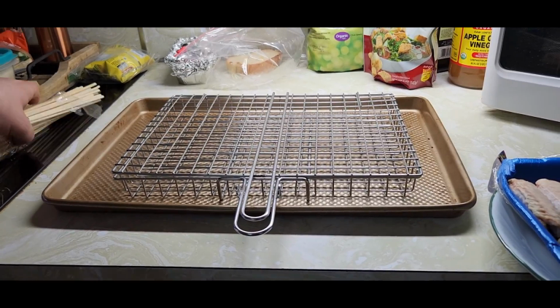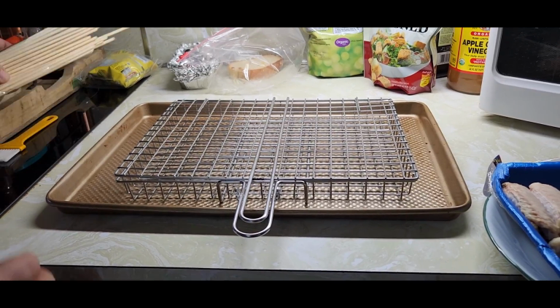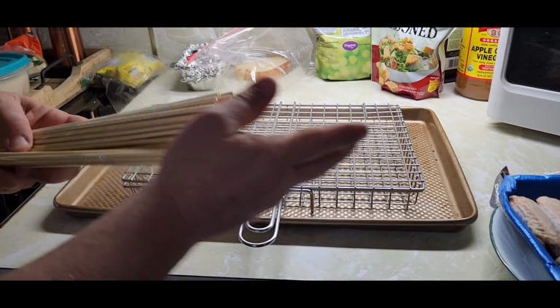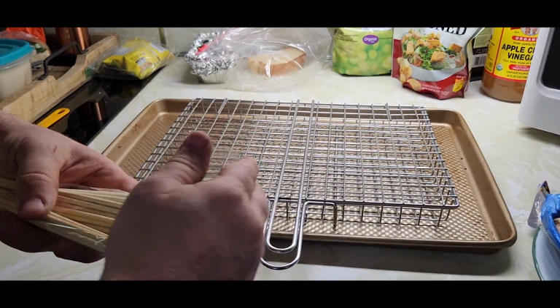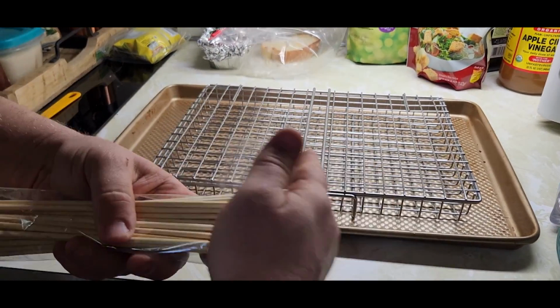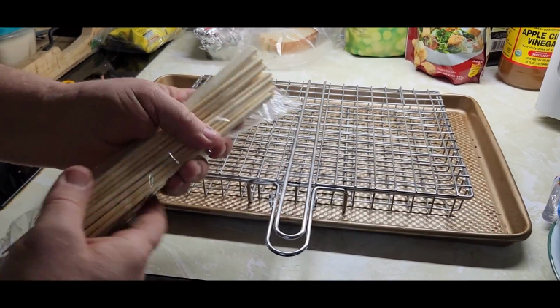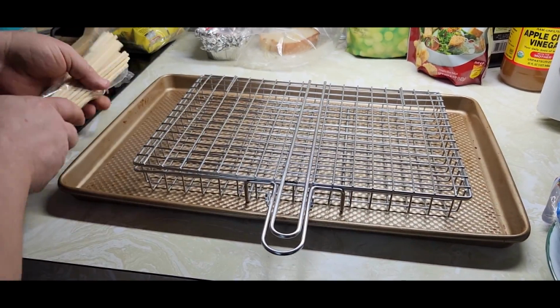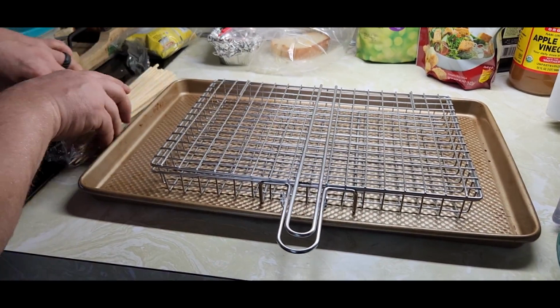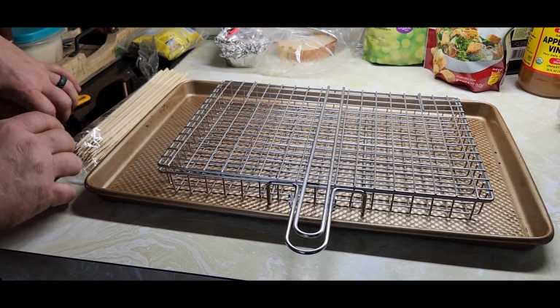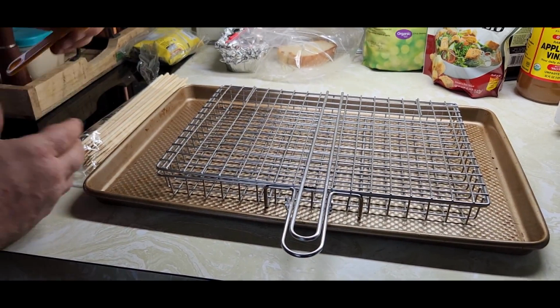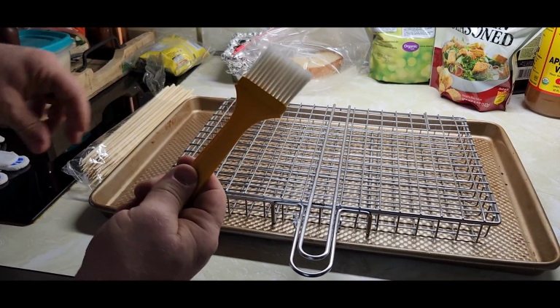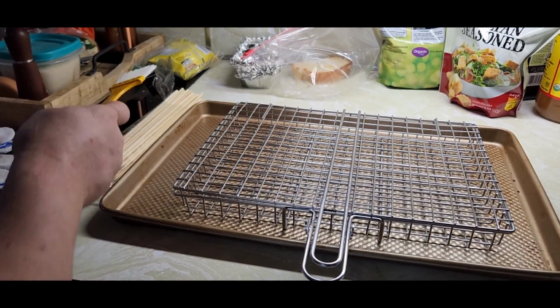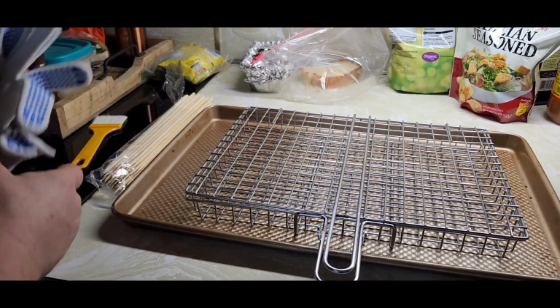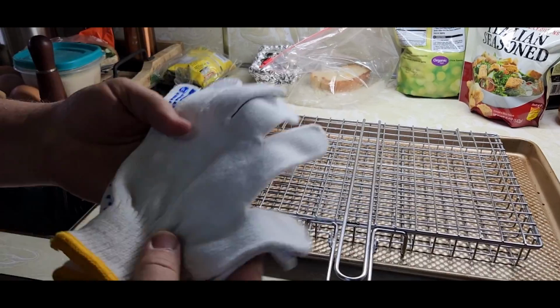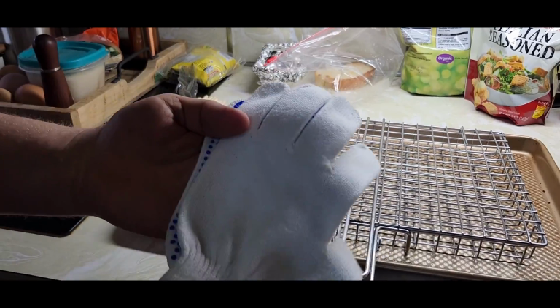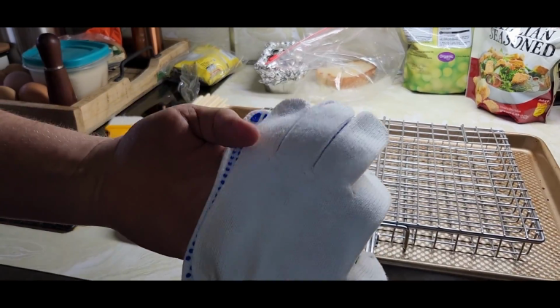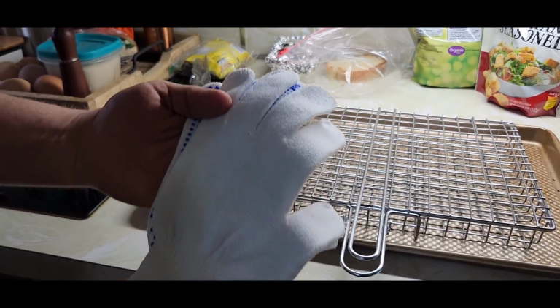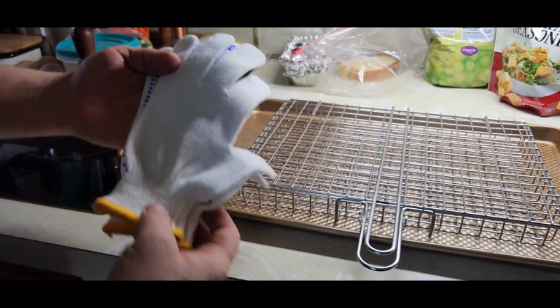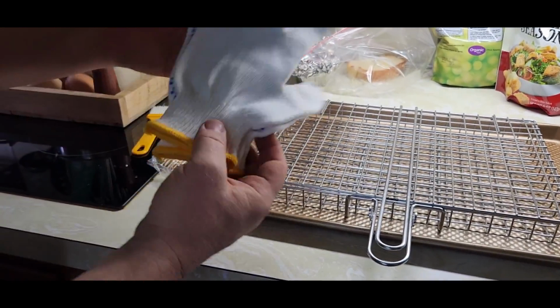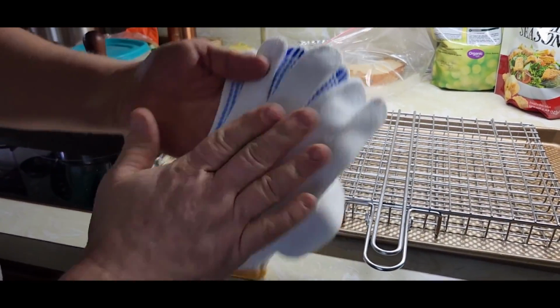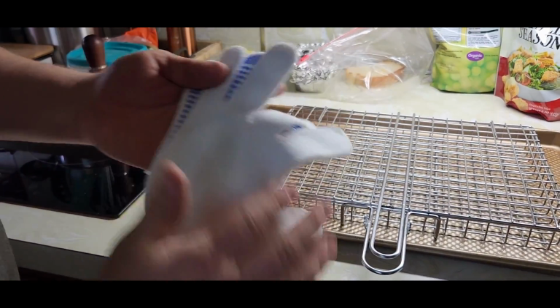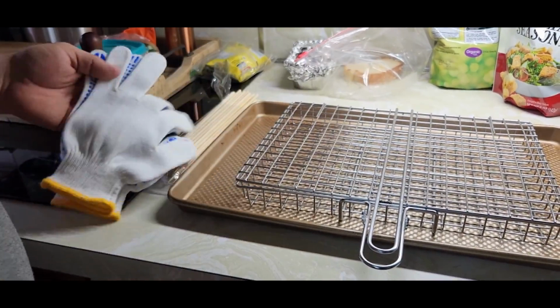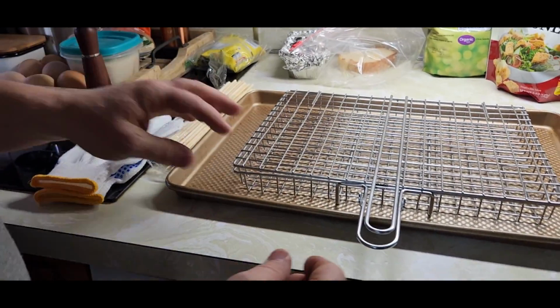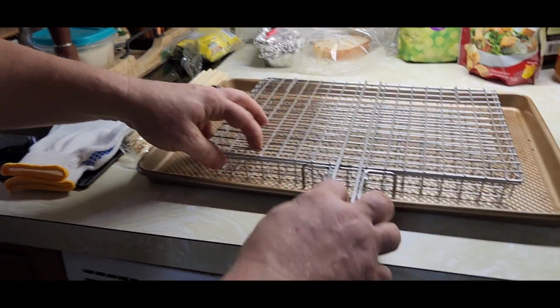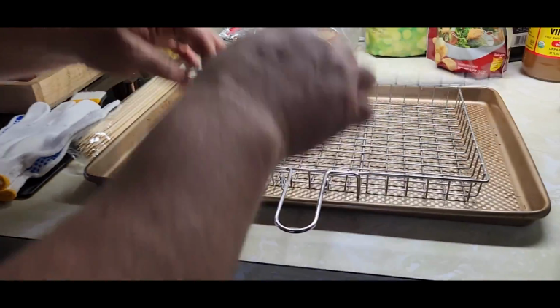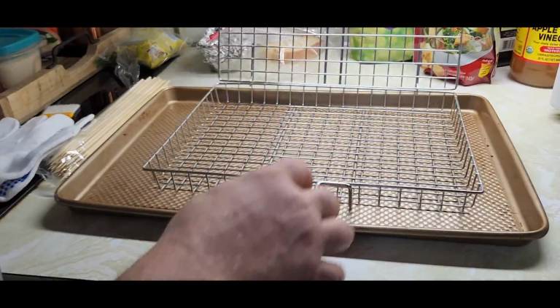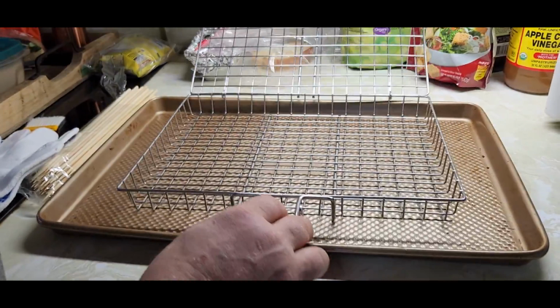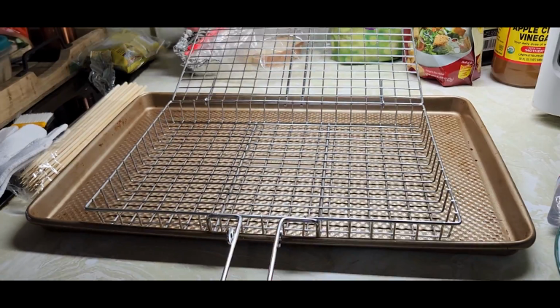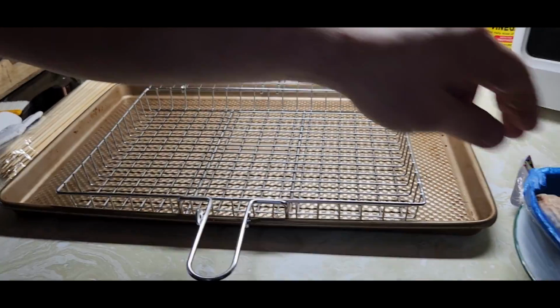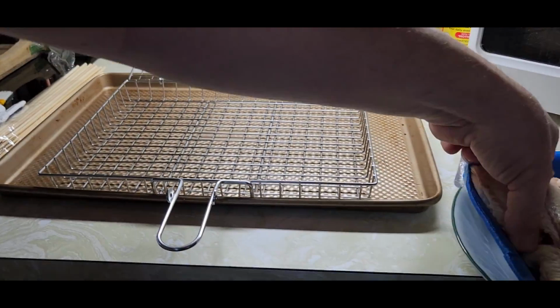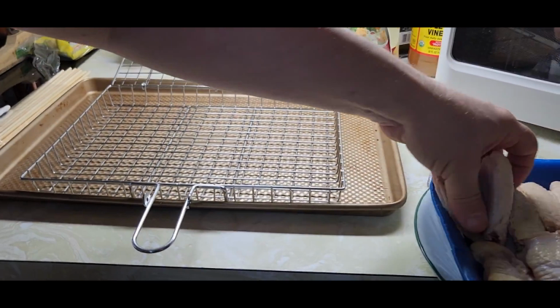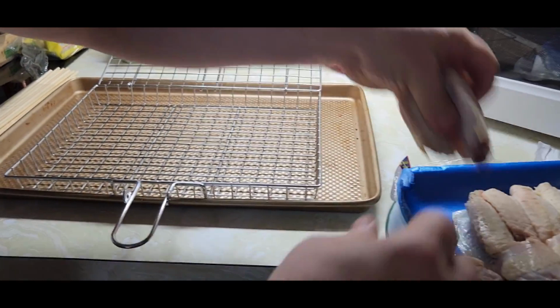You've also got some skewers that they give you, a basting brush, and a pair of gloves so that you don't burn your hands — and we're probably going to be using these tonight. So let's get the chicken in and we'll season her up.